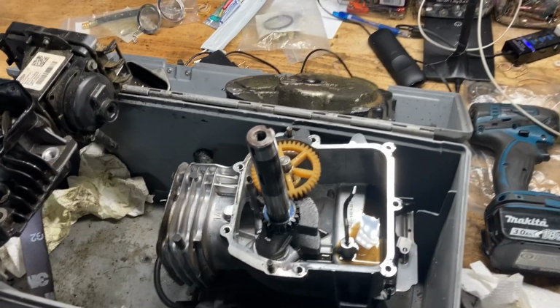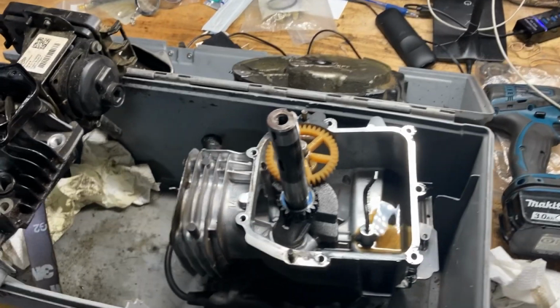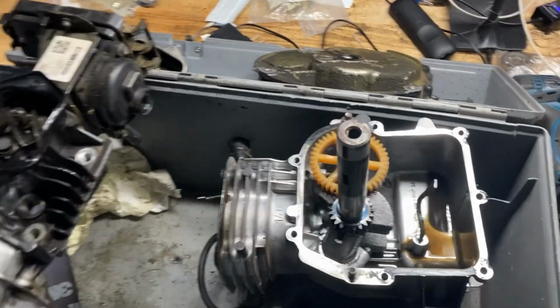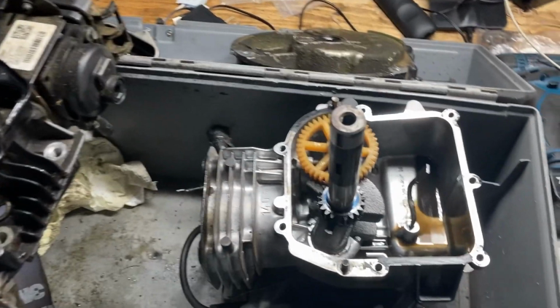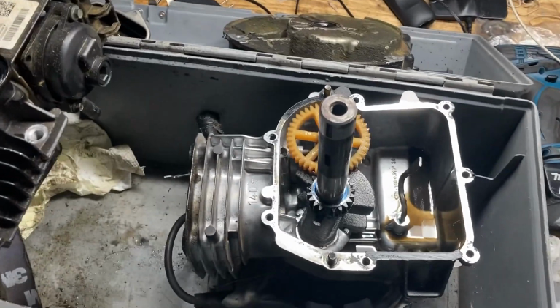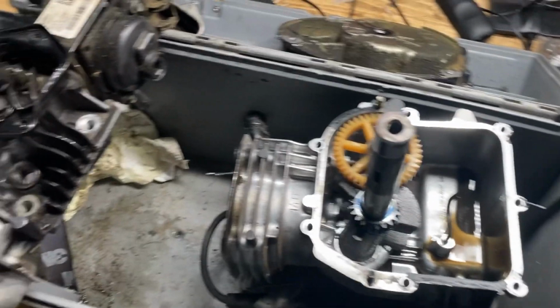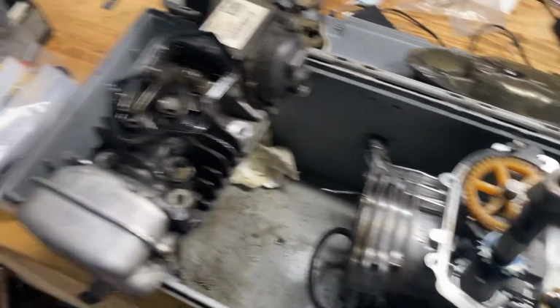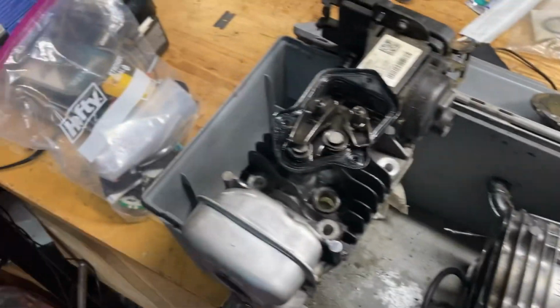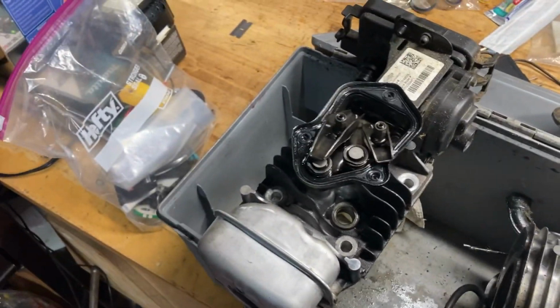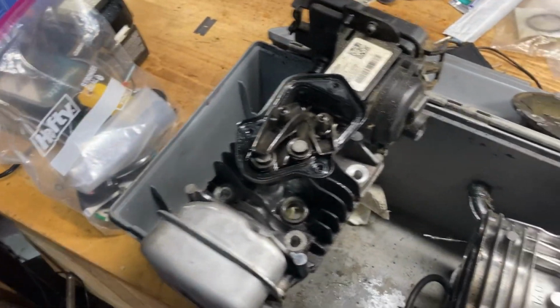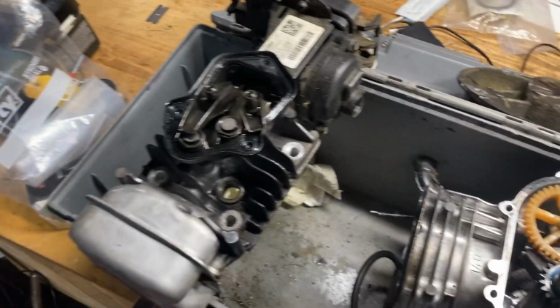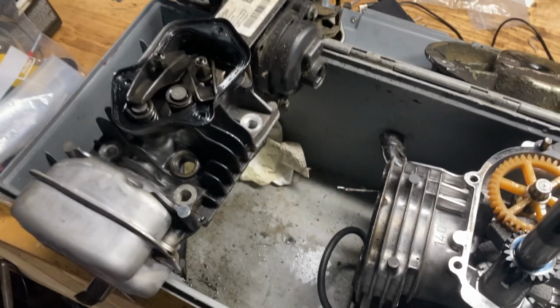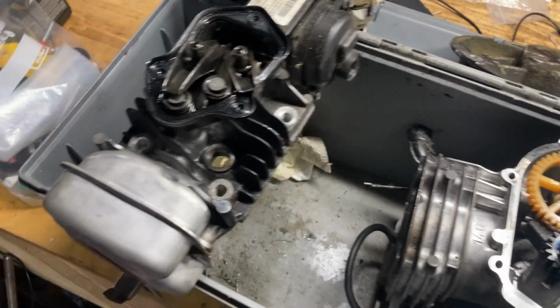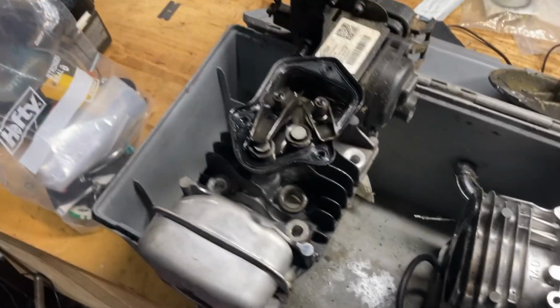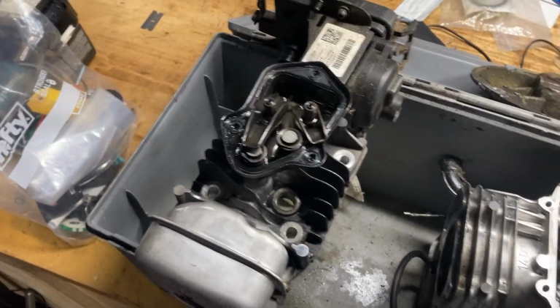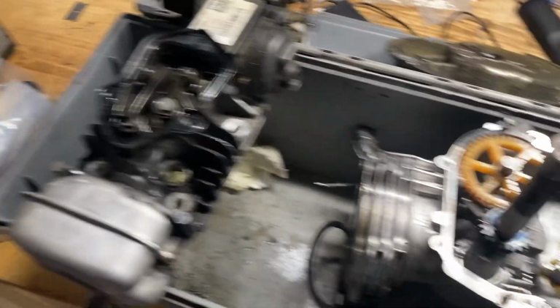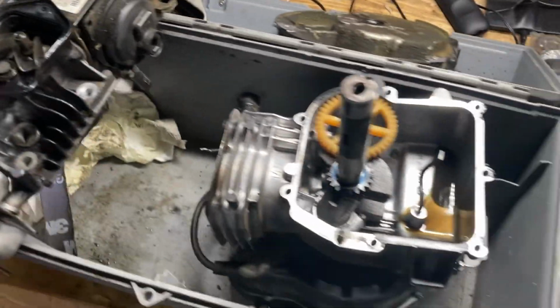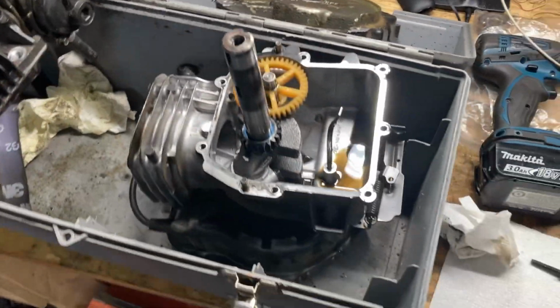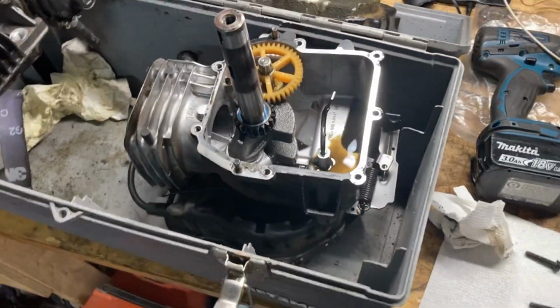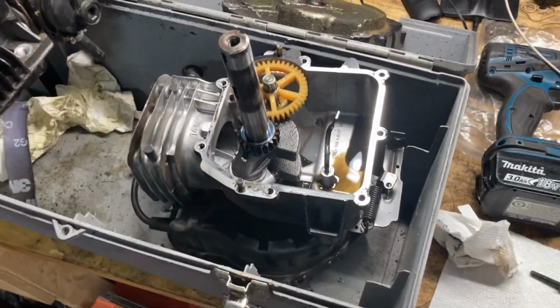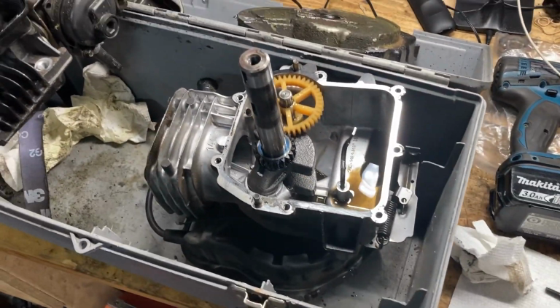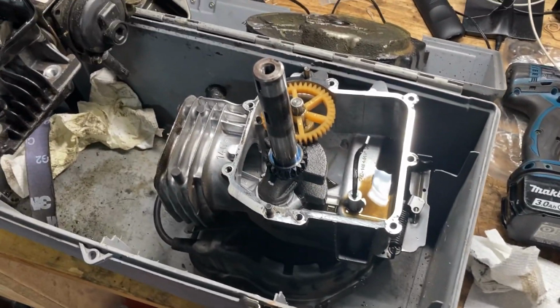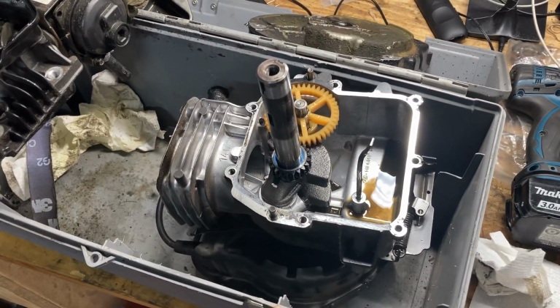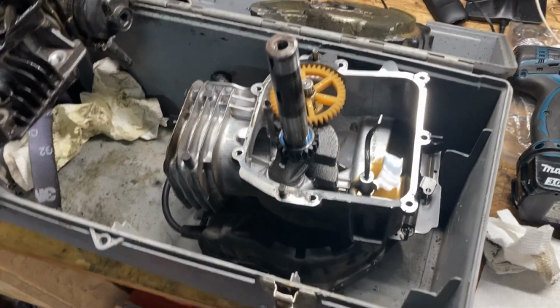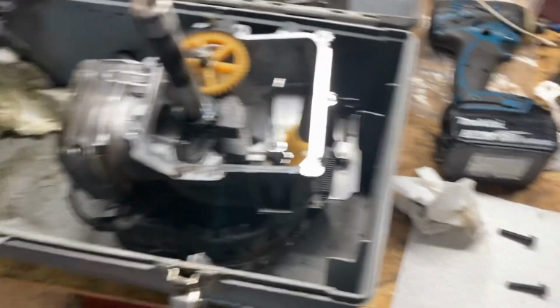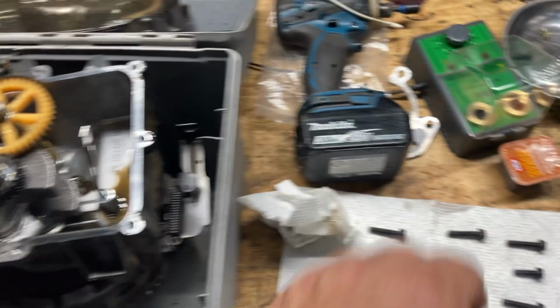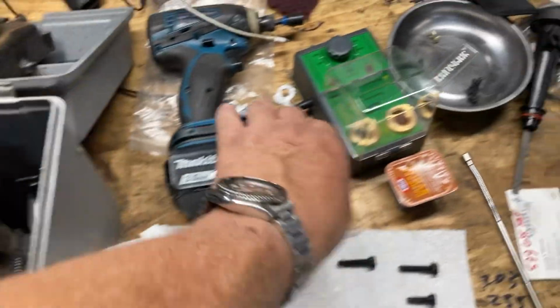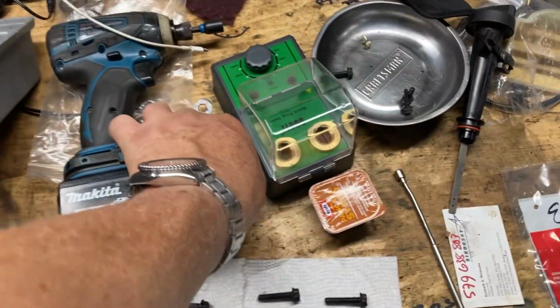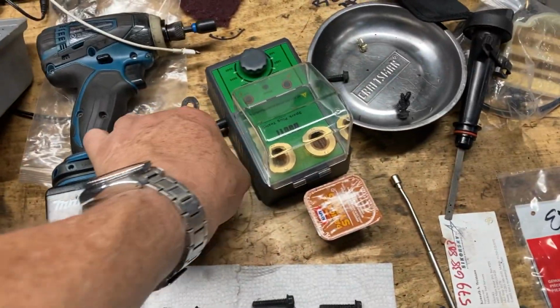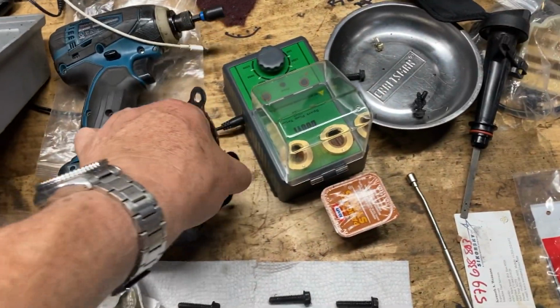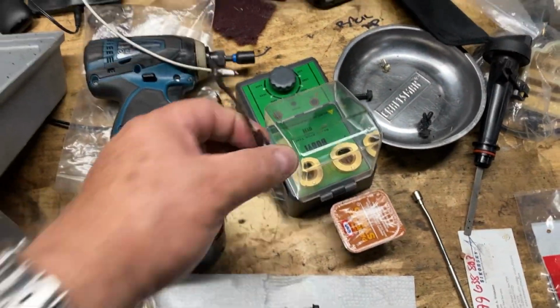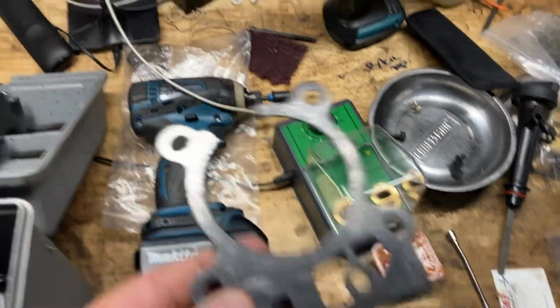I'm putting this out there because no one else on the internet has this out there, so I'm going to do it. Briggs E-Series engine. I thought it was the camshaft and it ended up being a head gasket, so I took the cover off.